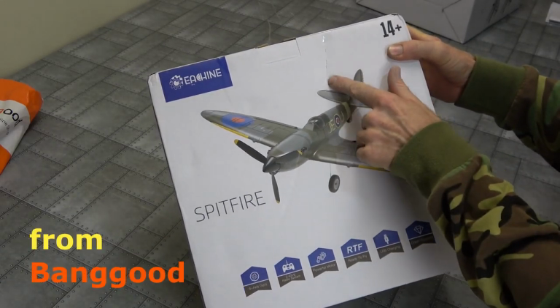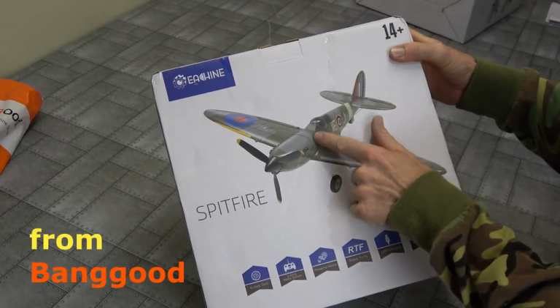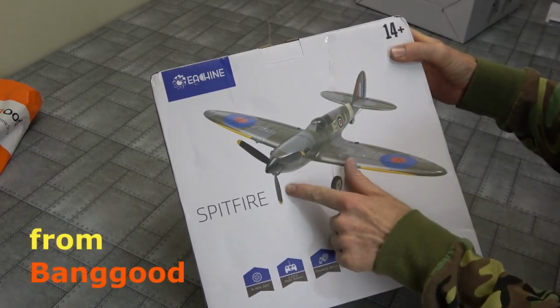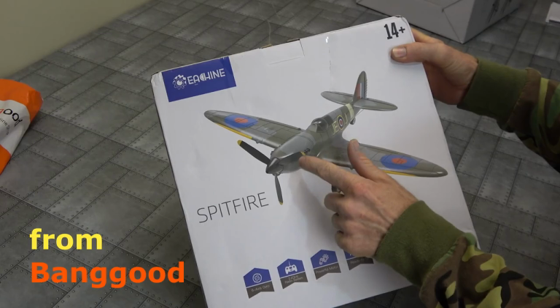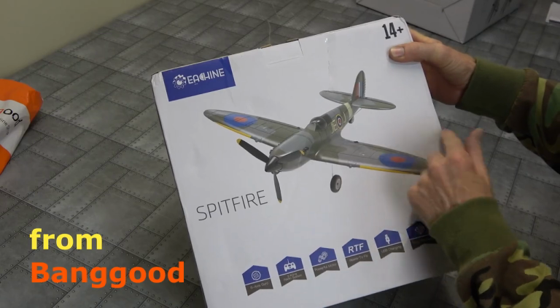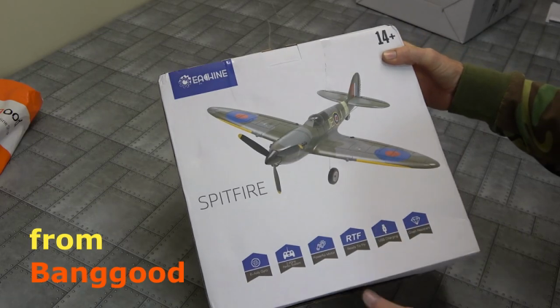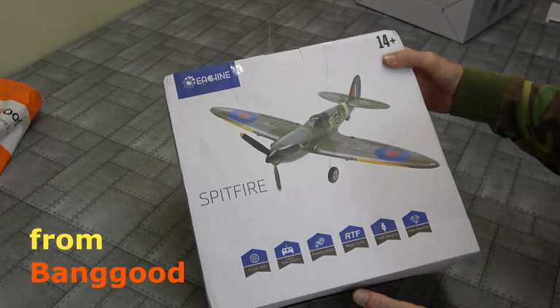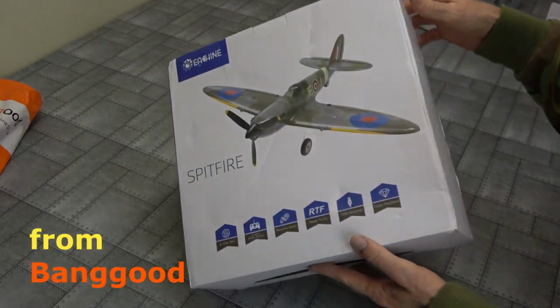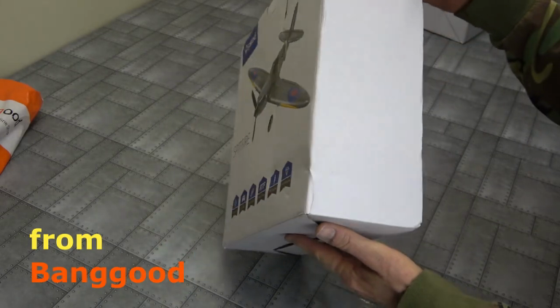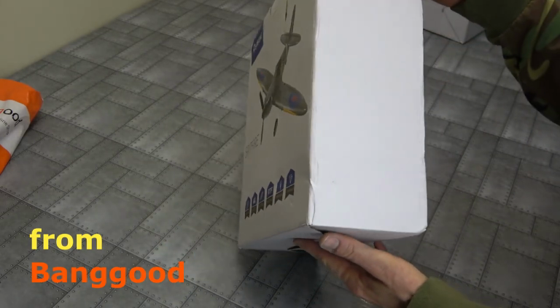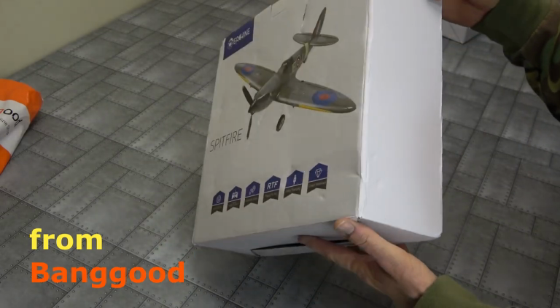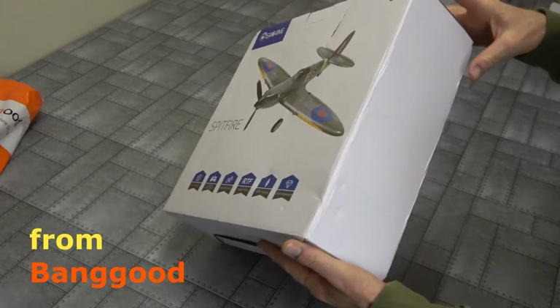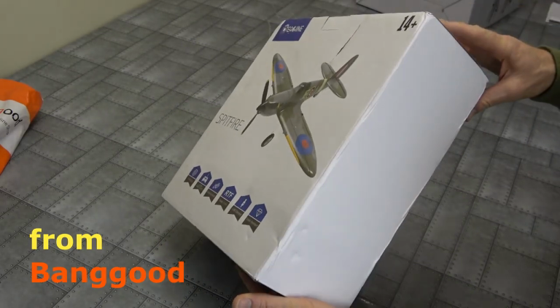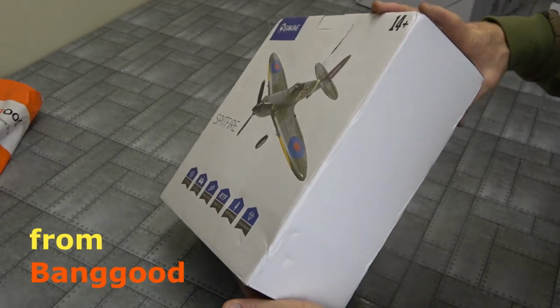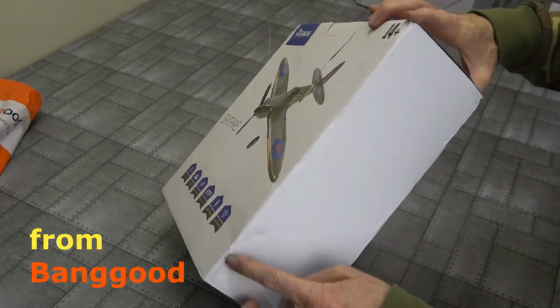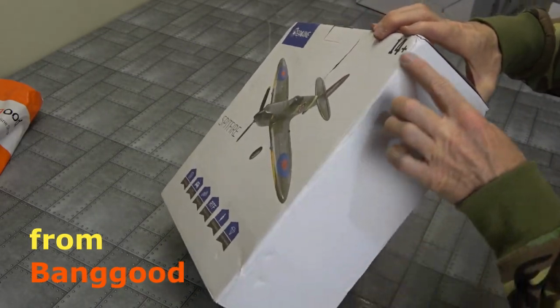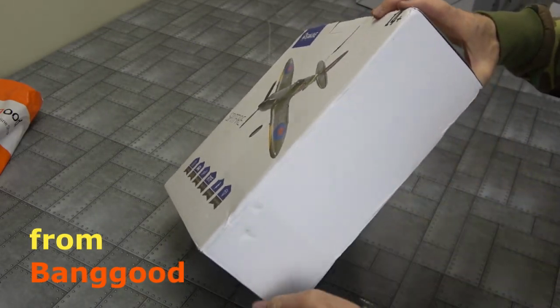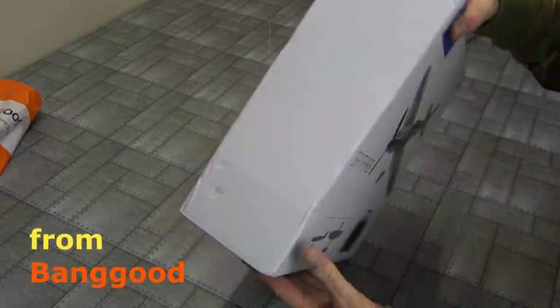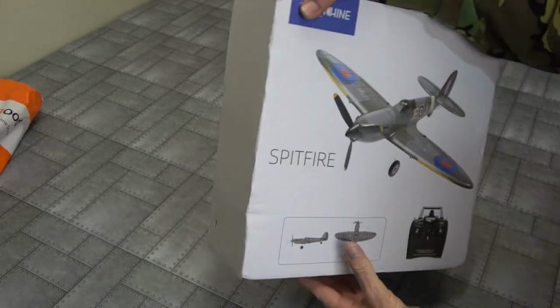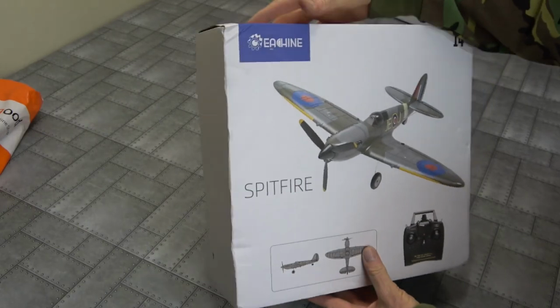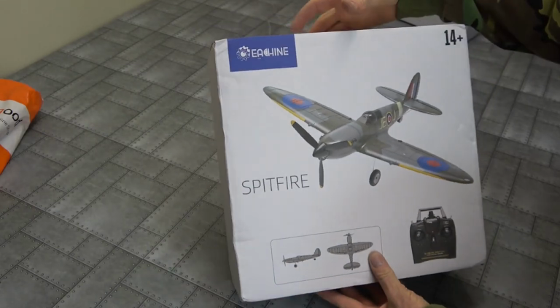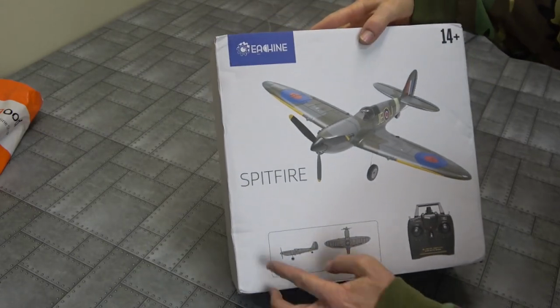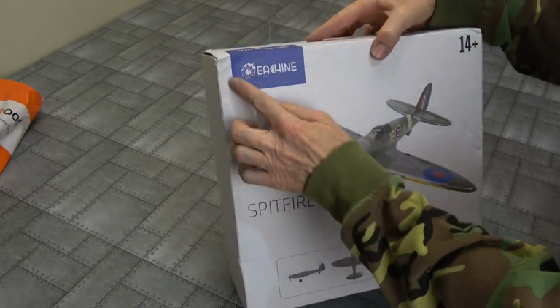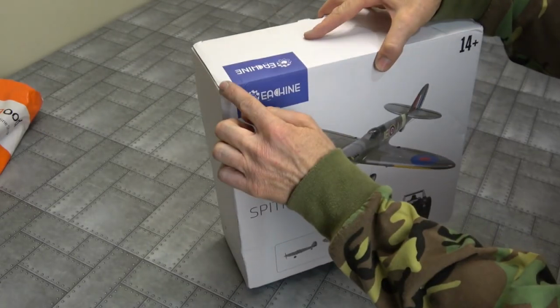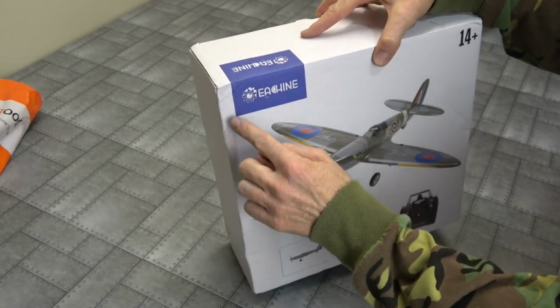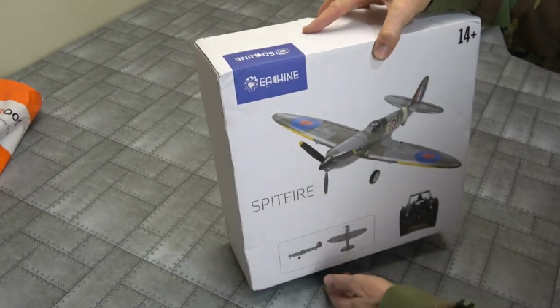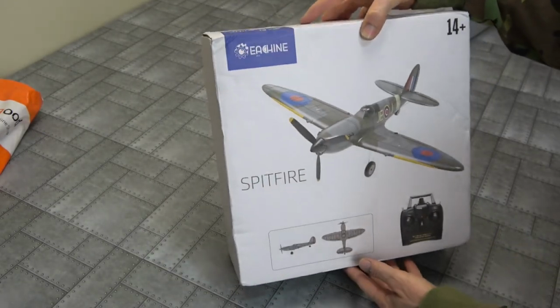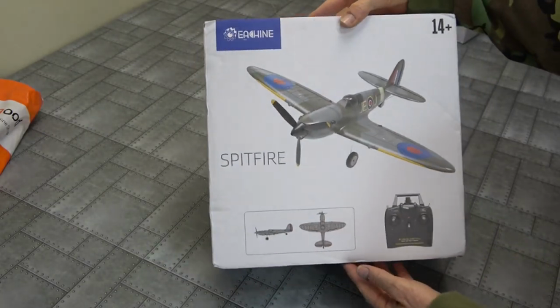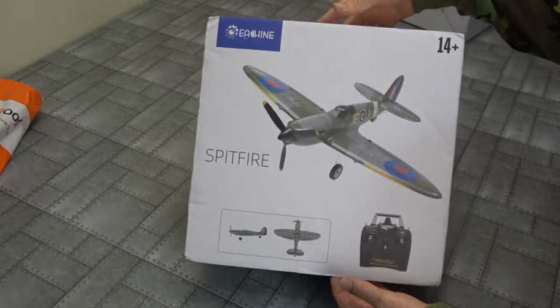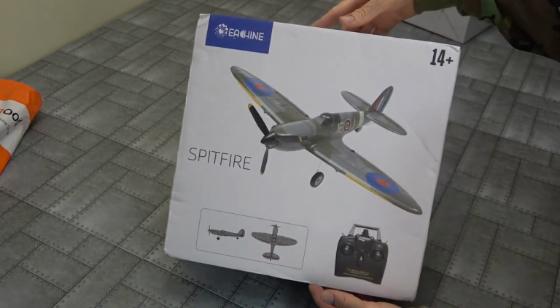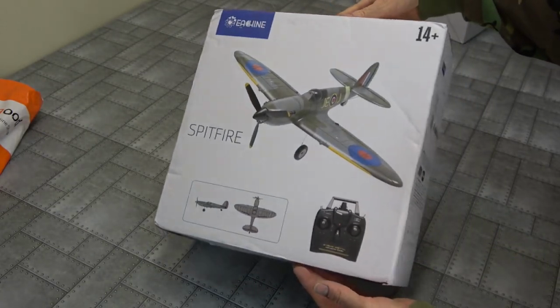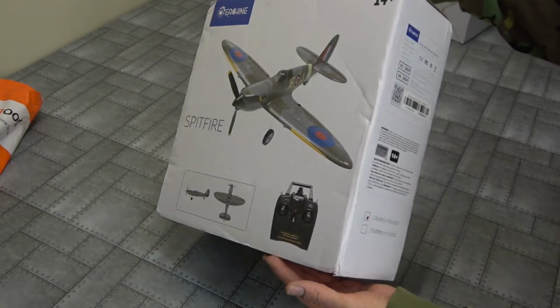Box is a little bit damaged, a bit knocked around, a little bit squashed again. This is our last one. A bit knocked around - that's a shame.